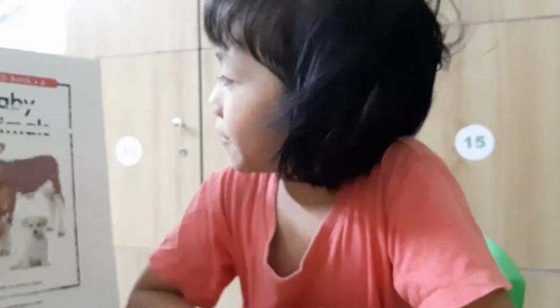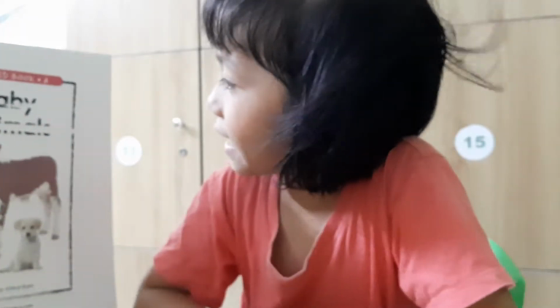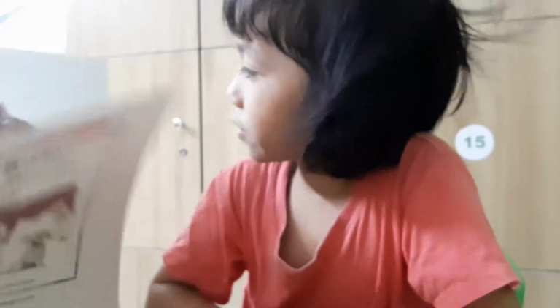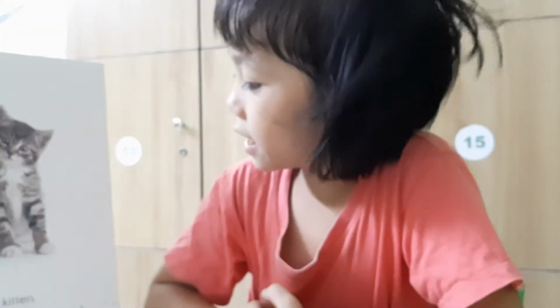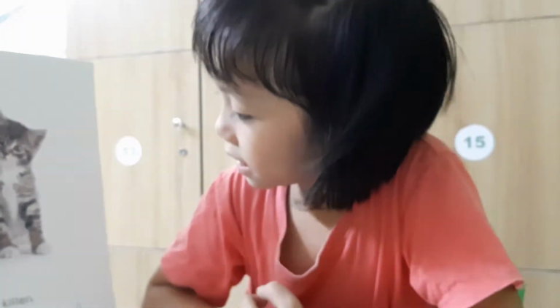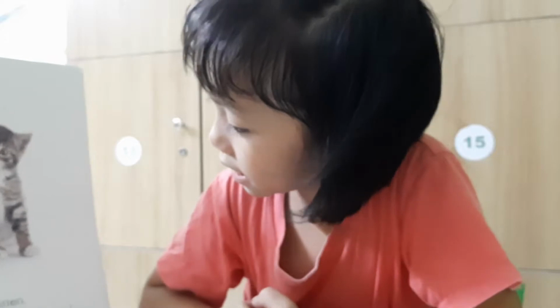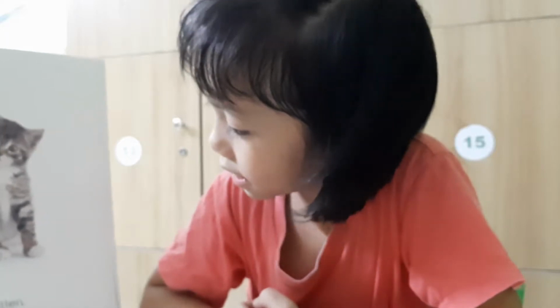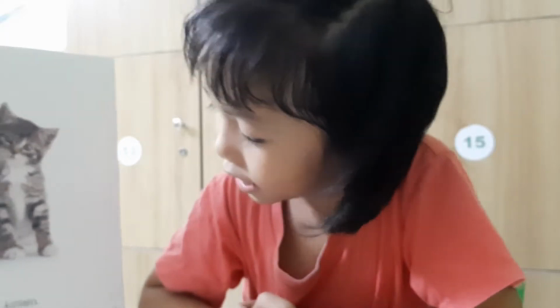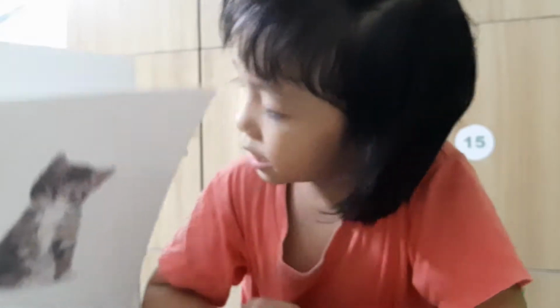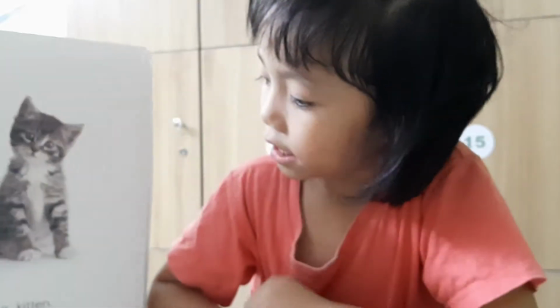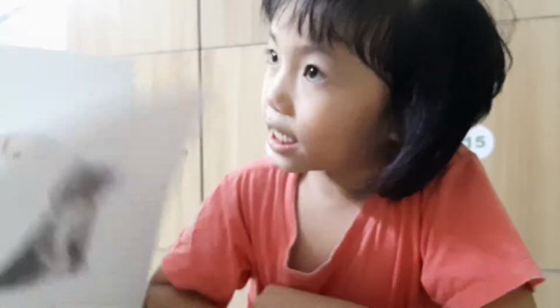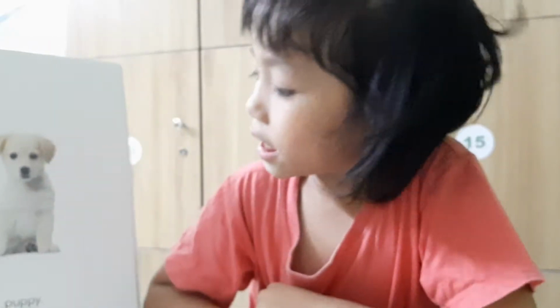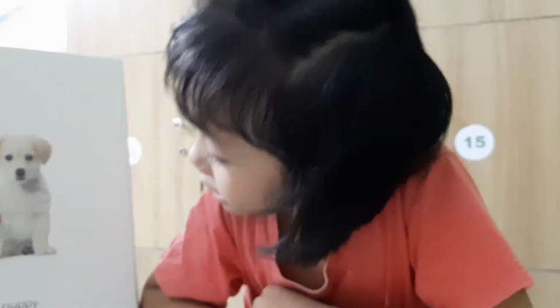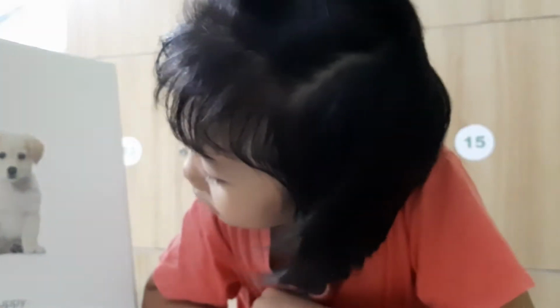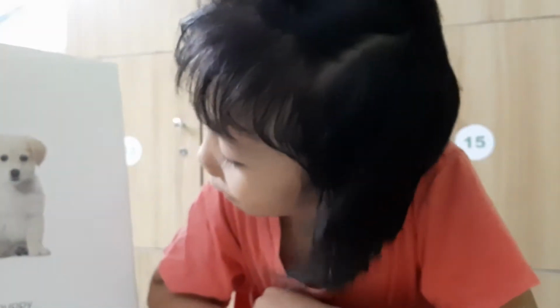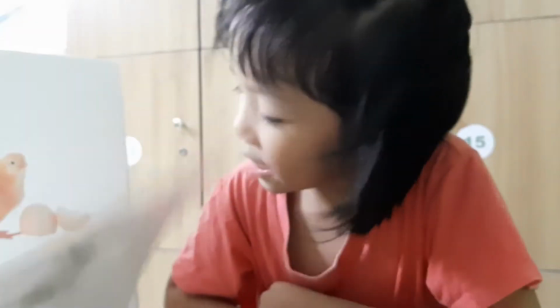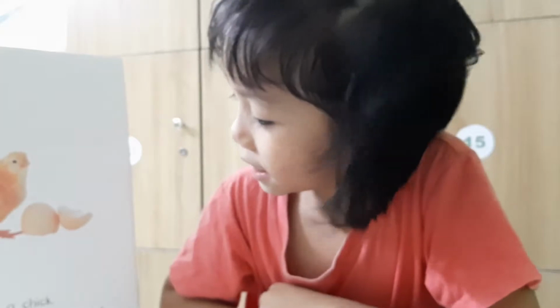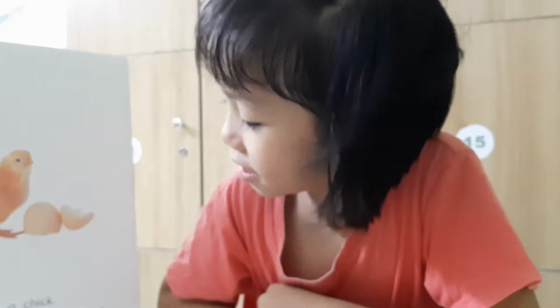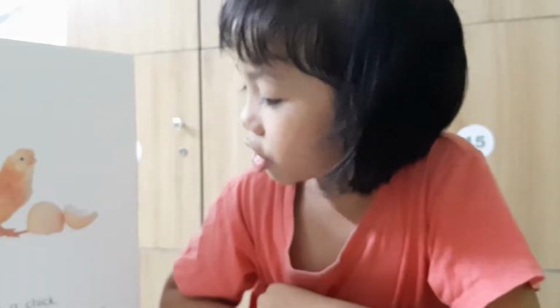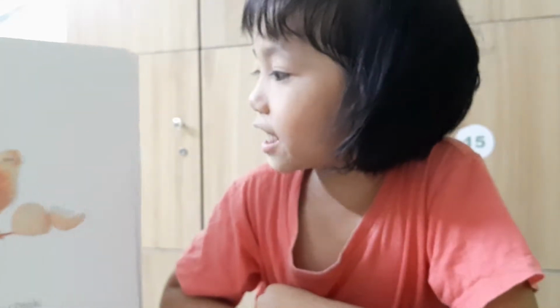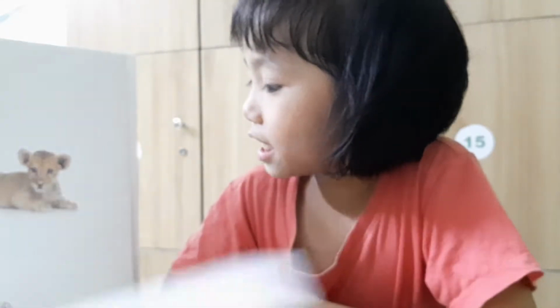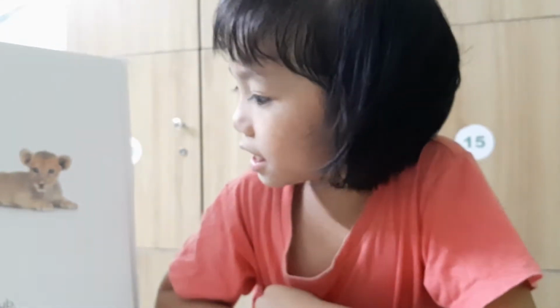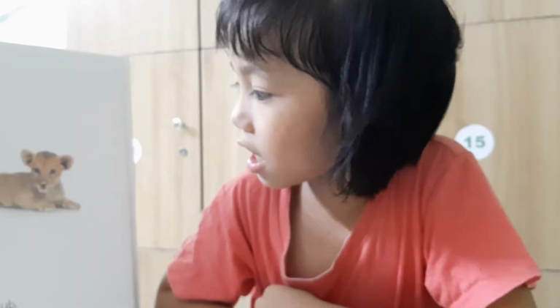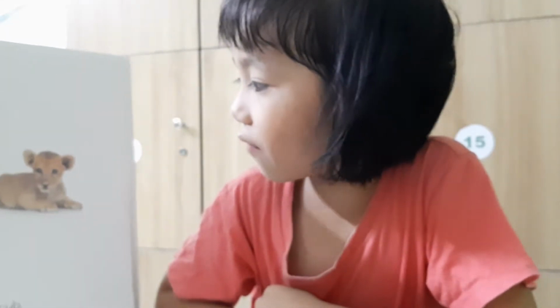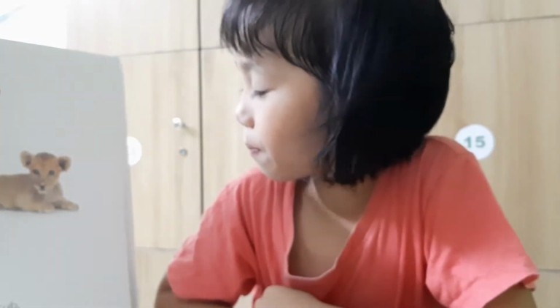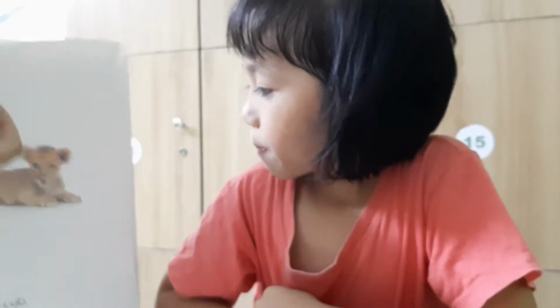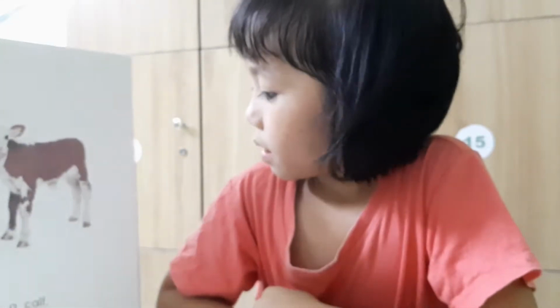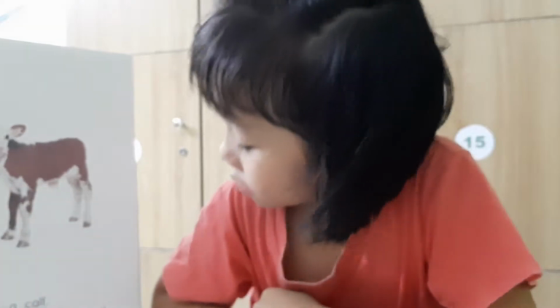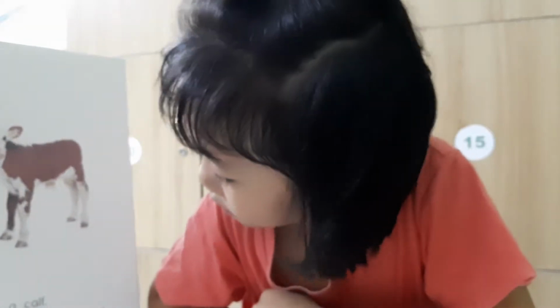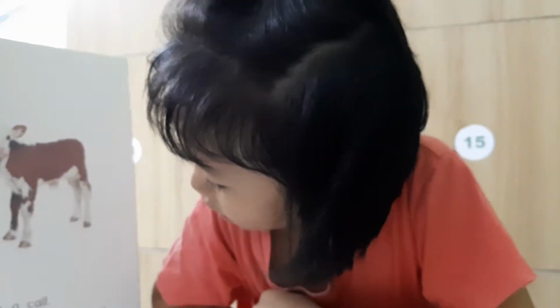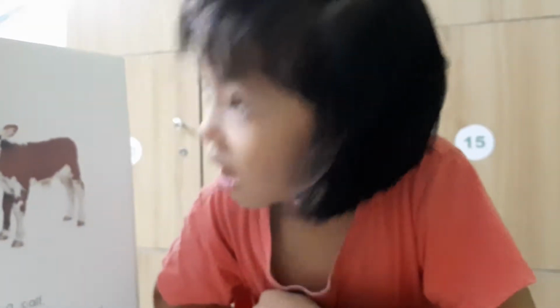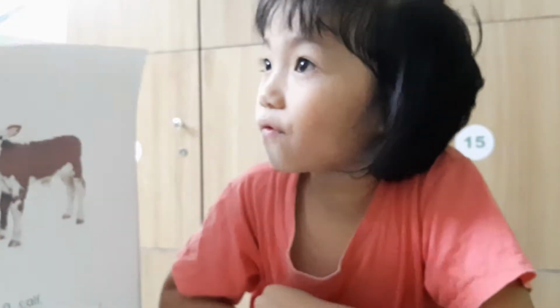Ready, animals. This is a kitten. Kitten. This is a puppy. This is a chick. This is a cow. Cows.